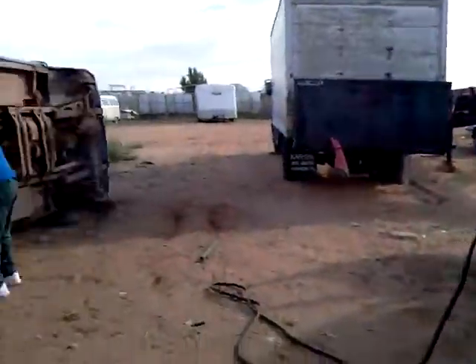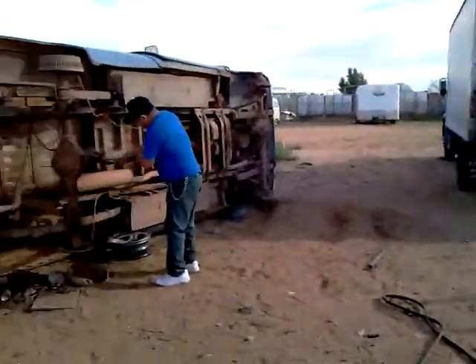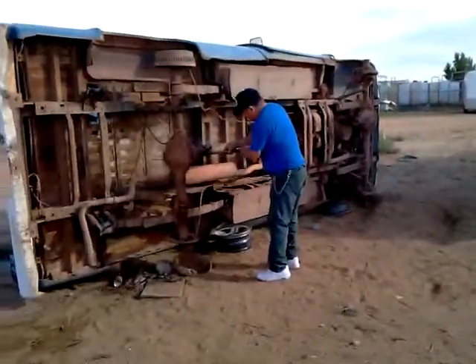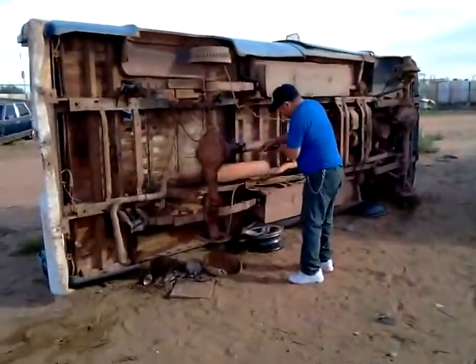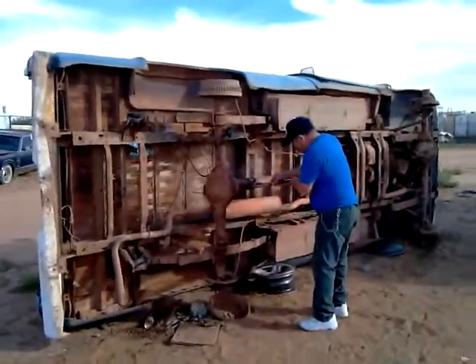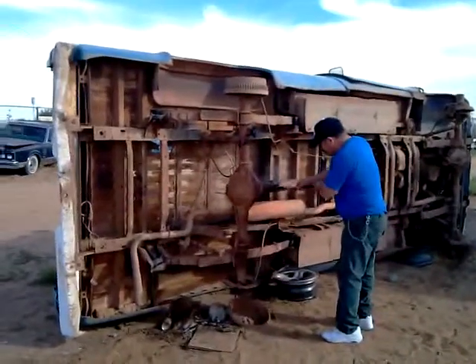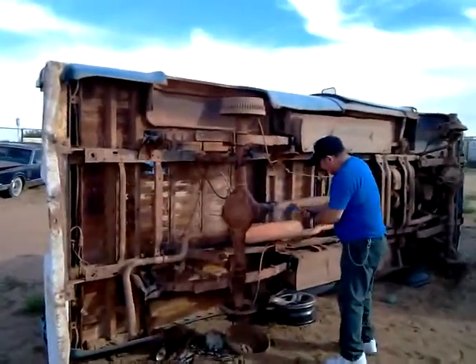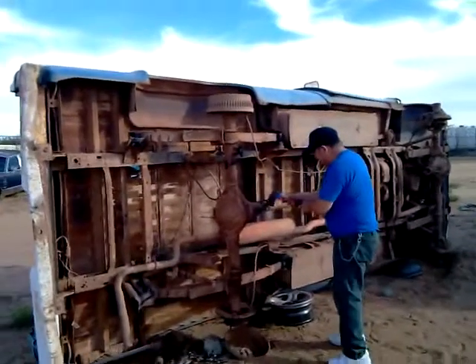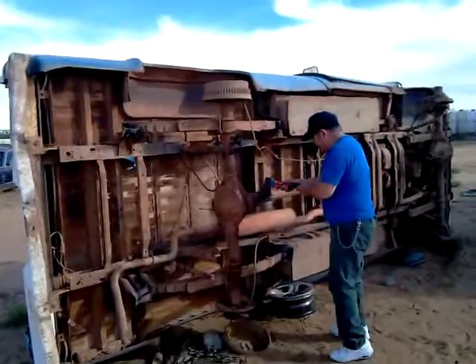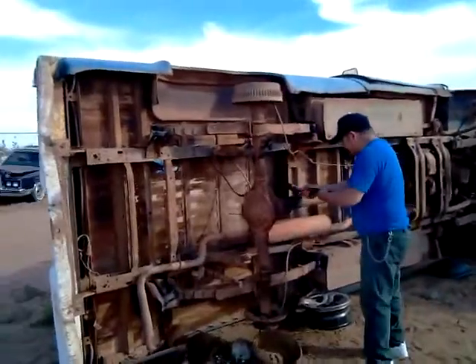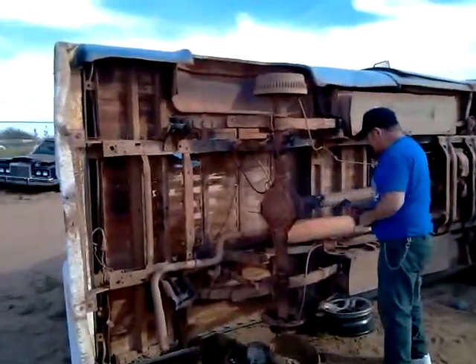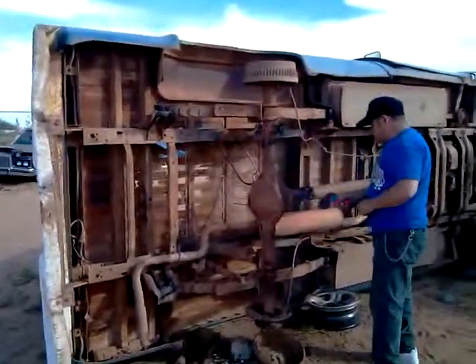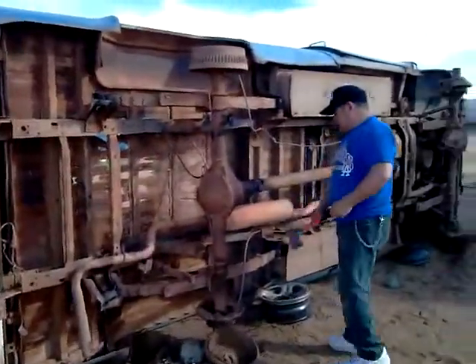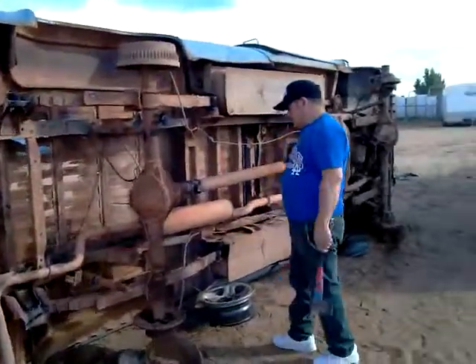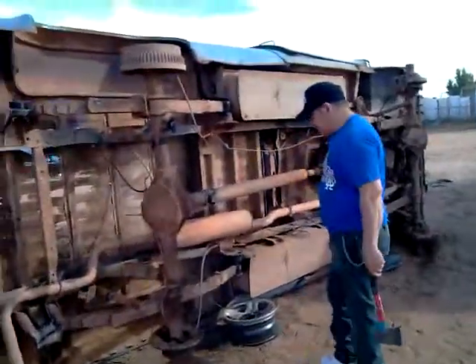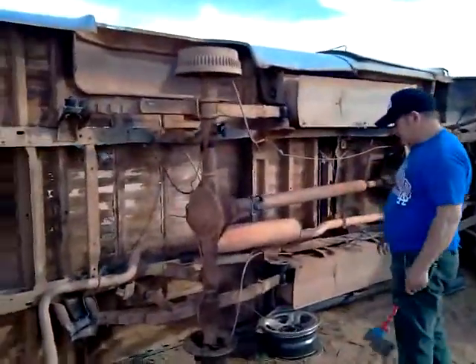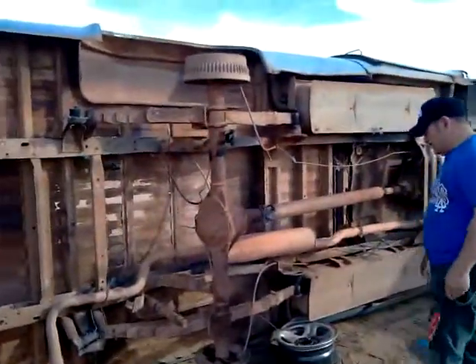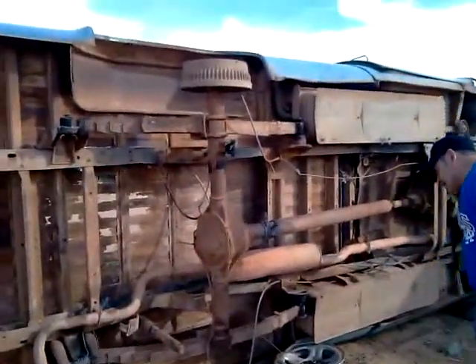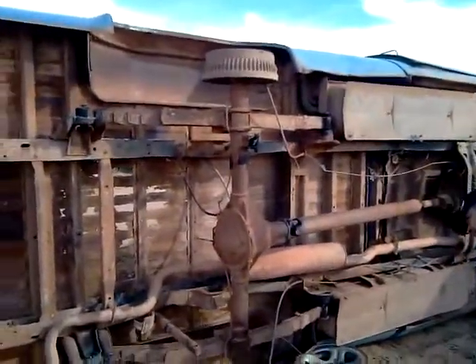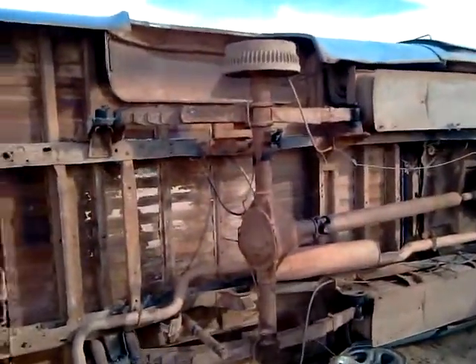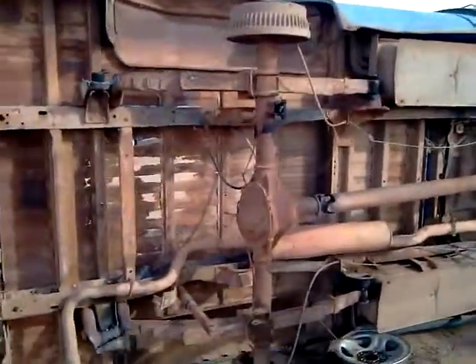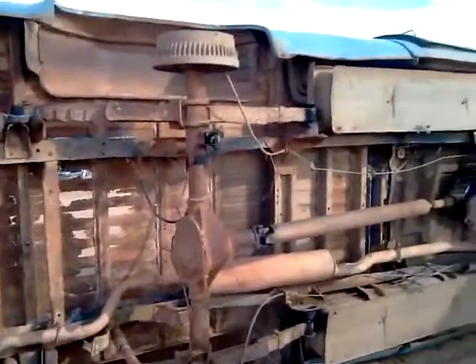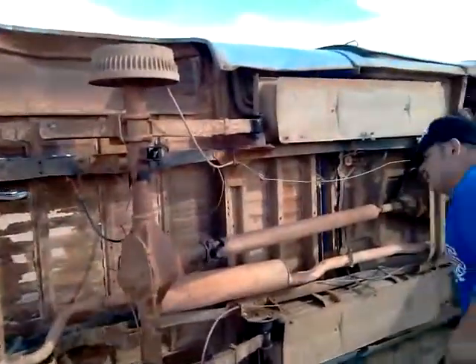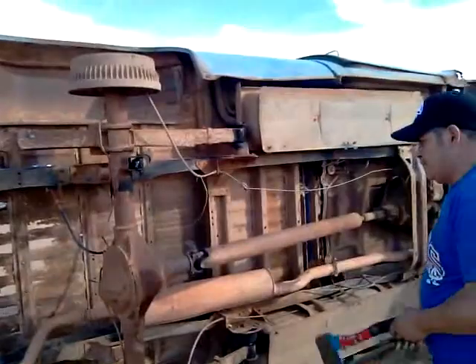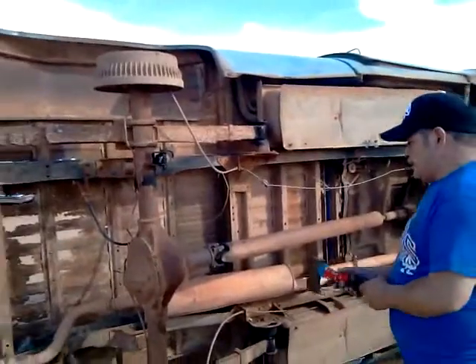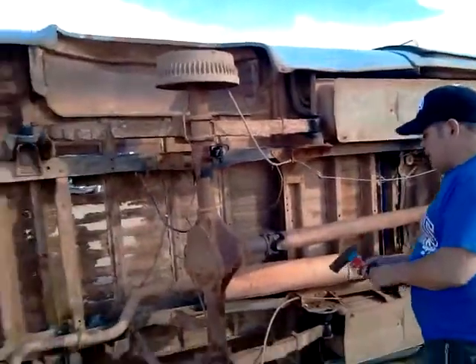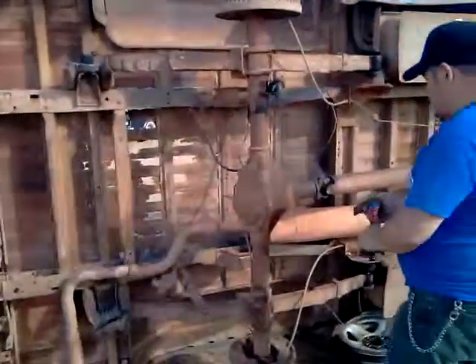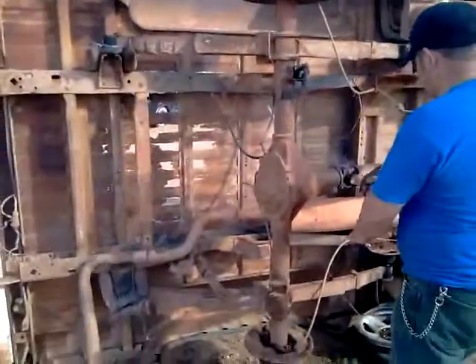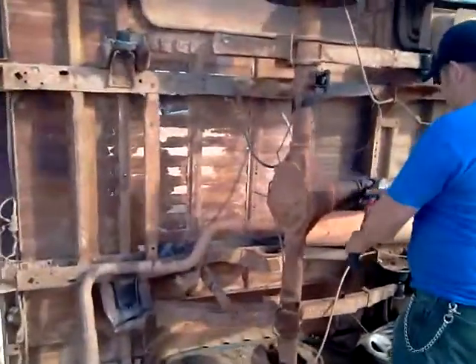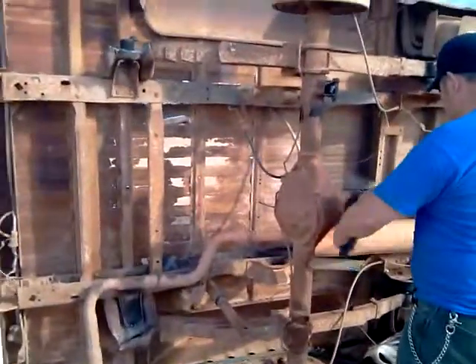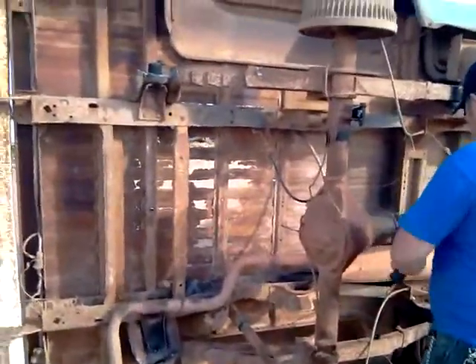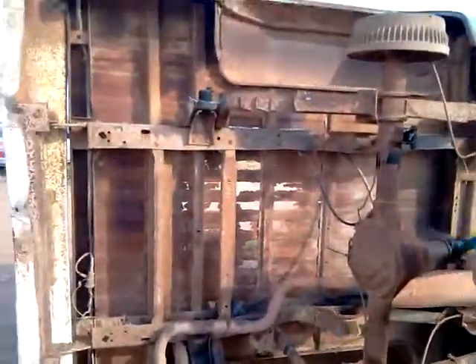We're here at the yard, taking these axles from what appears to be a 78 K10. We're going to put them up for sale.